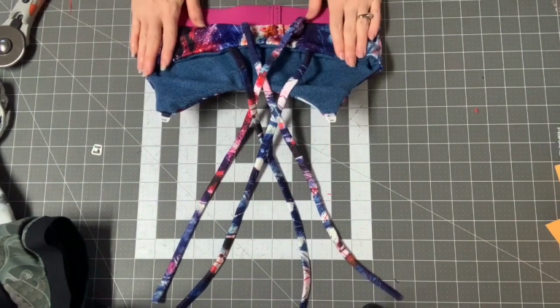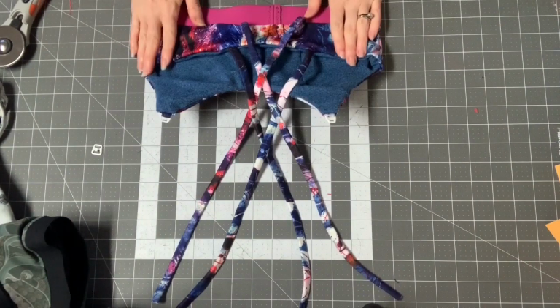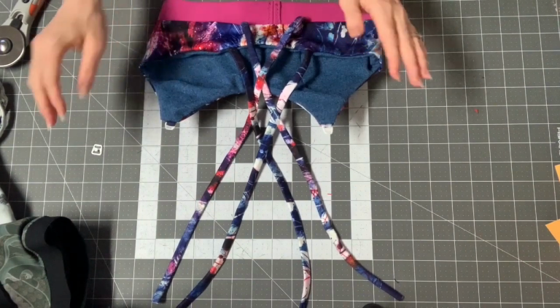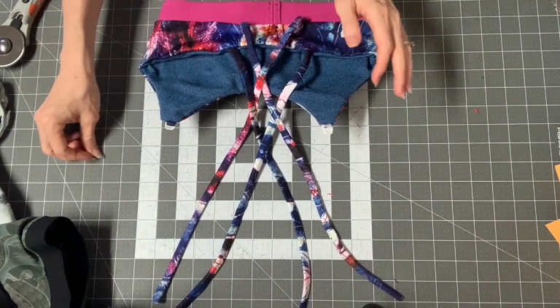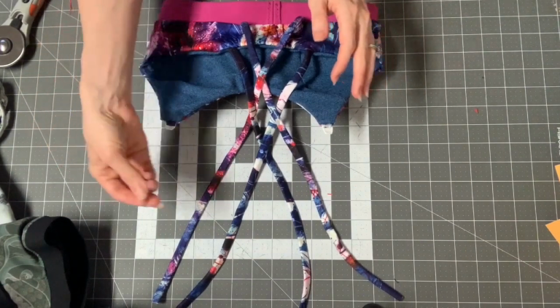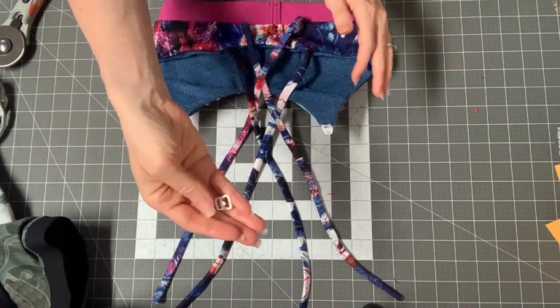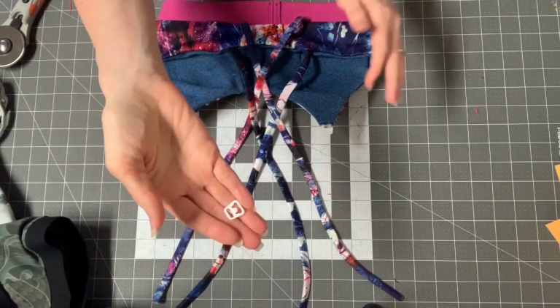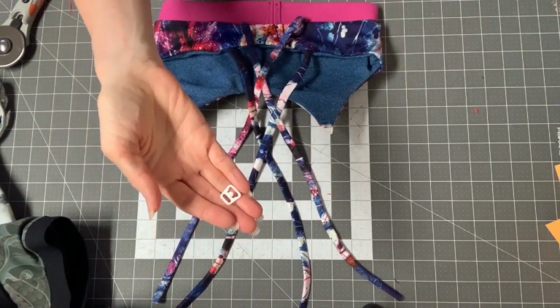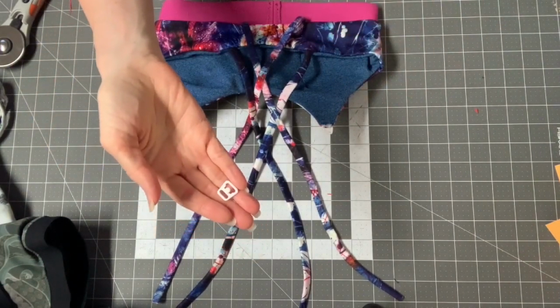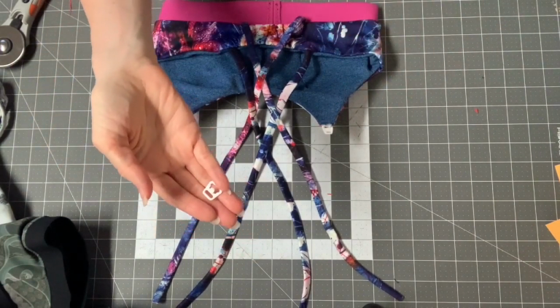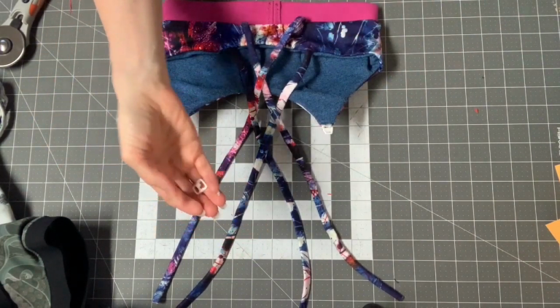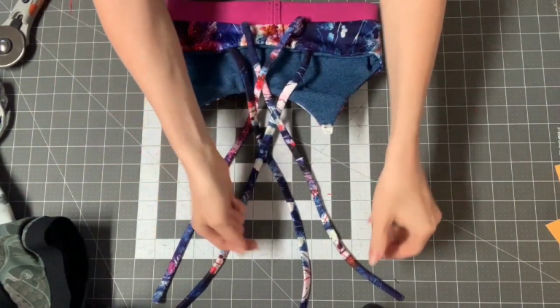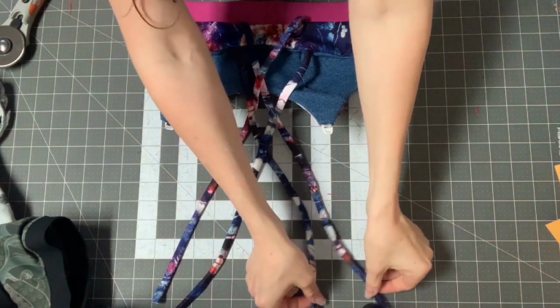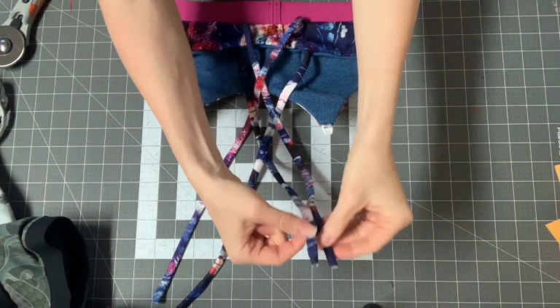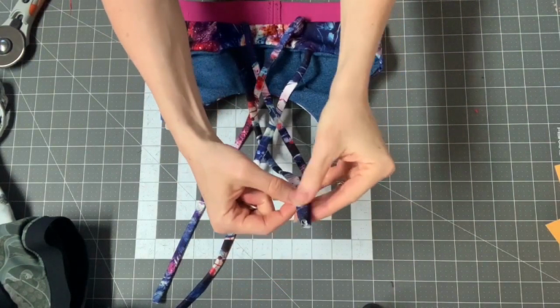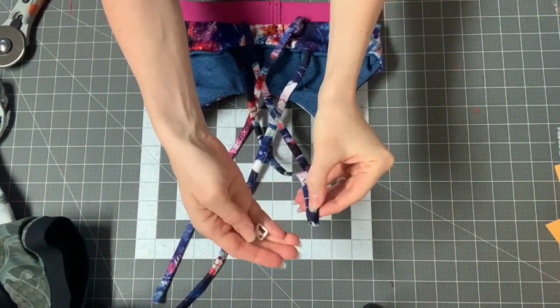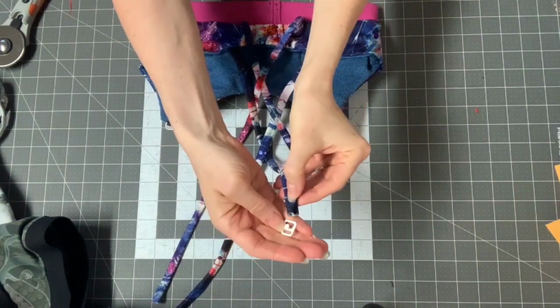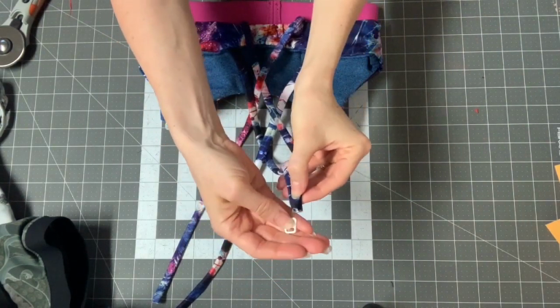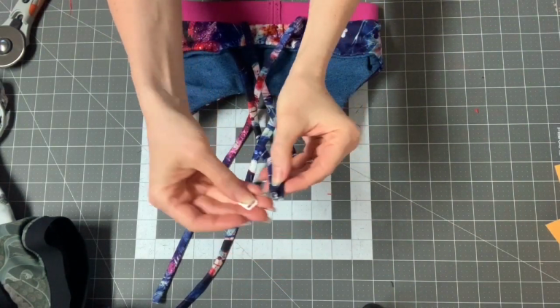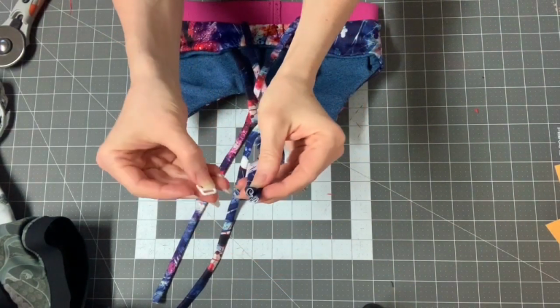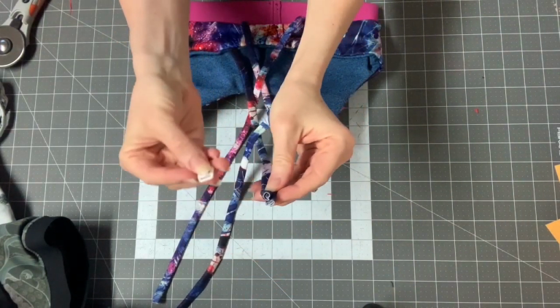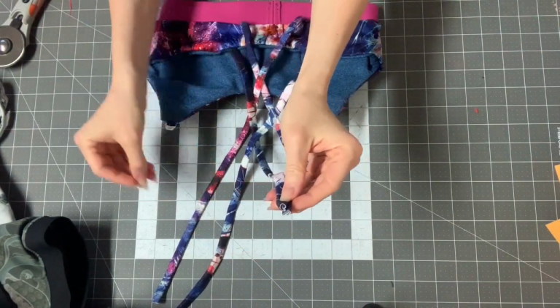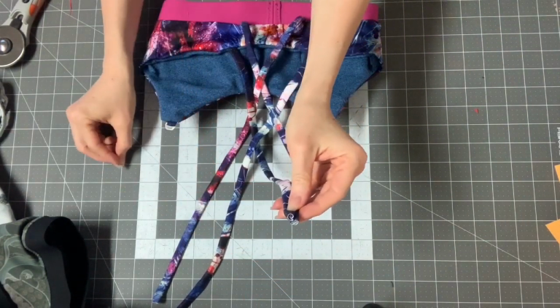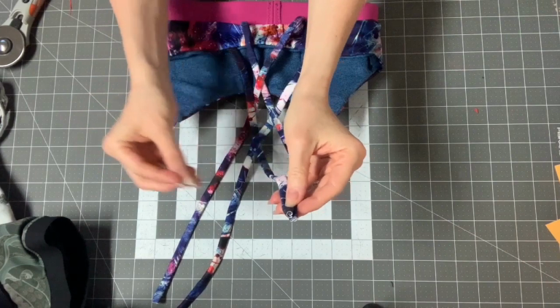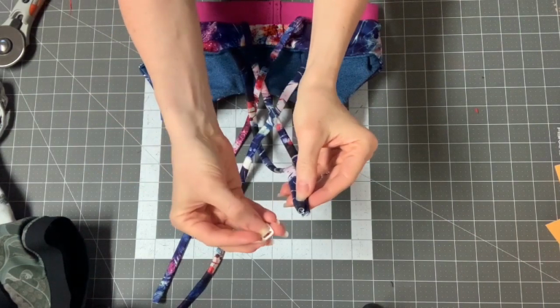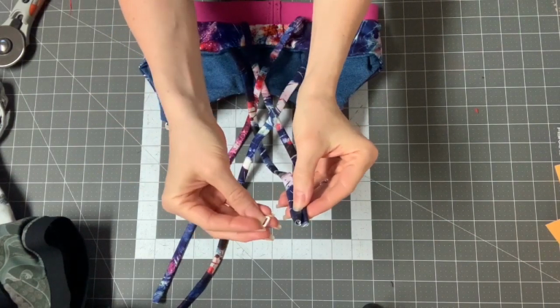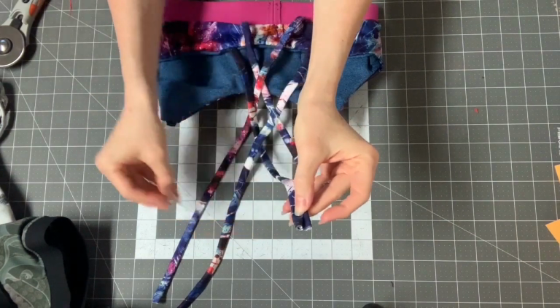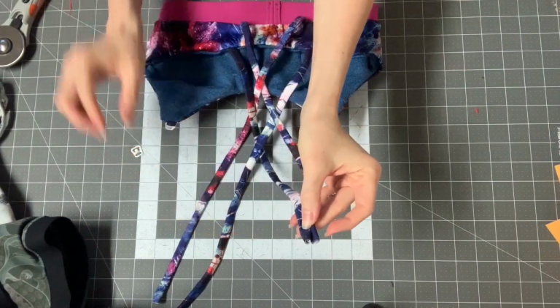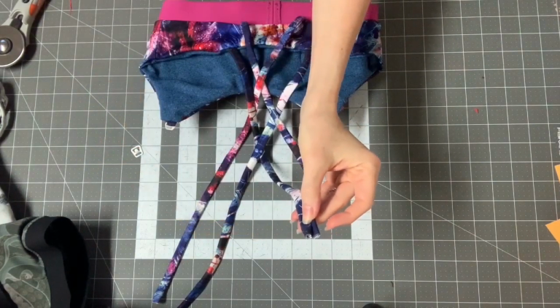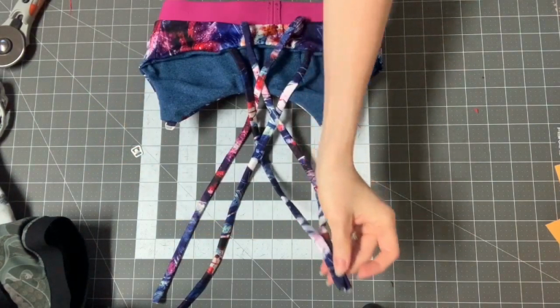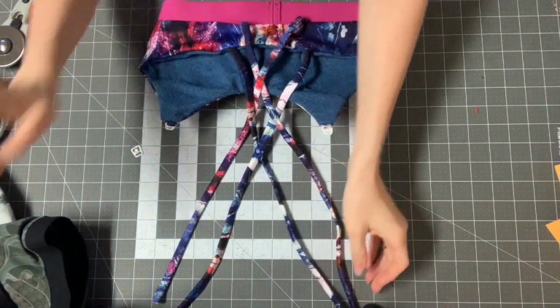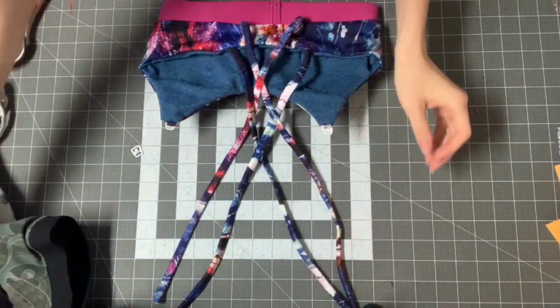I have them crisscrossed. Now I'm going to grab this clip and put these through here. If you're using the bigger clip, it's easier. With the smaller one, you're going to do it a little bit differently than you would with the bigger one.